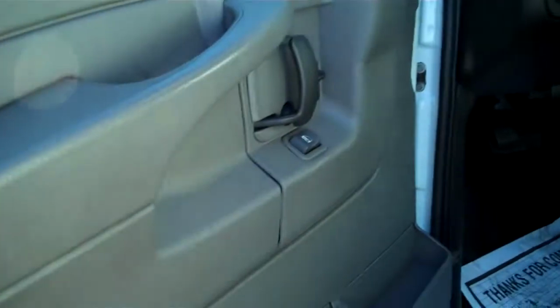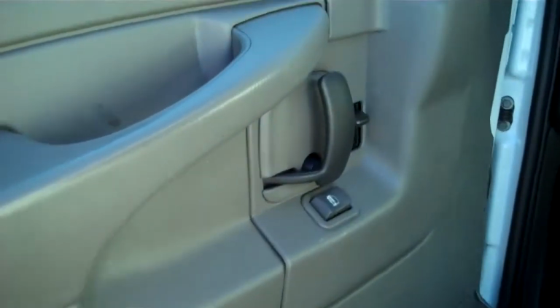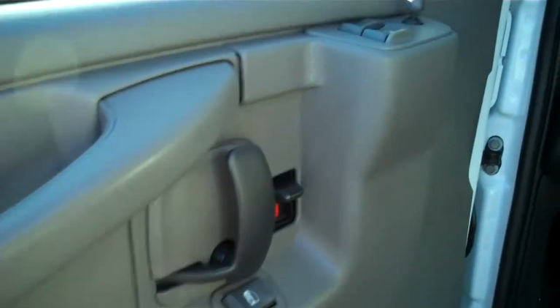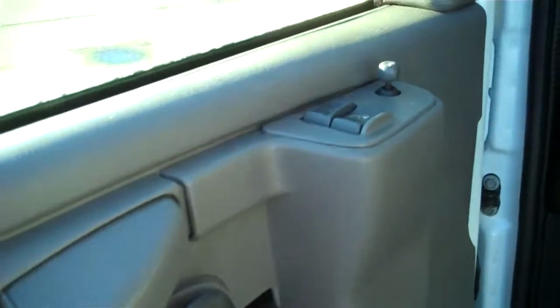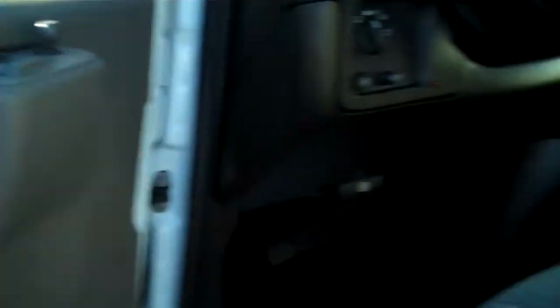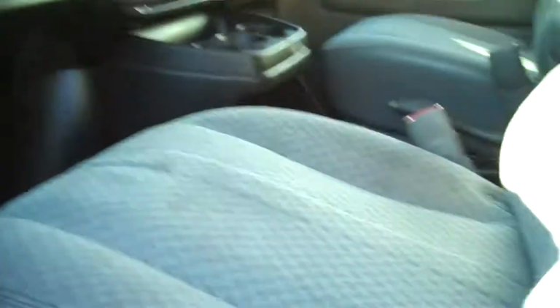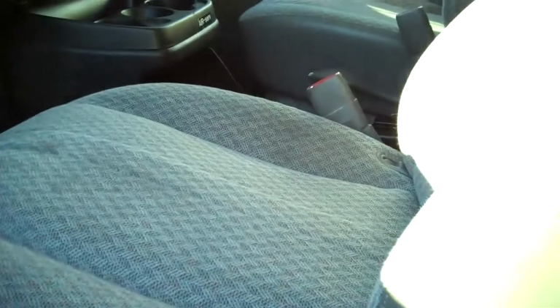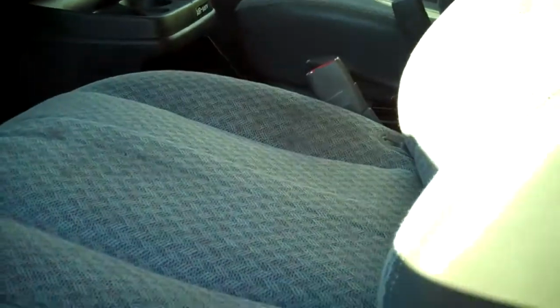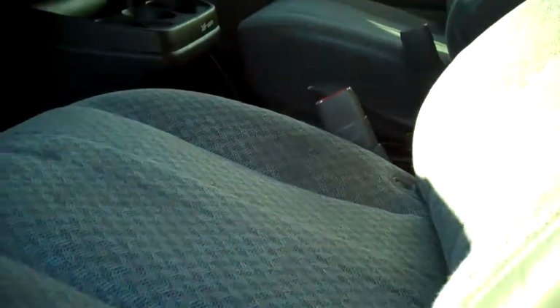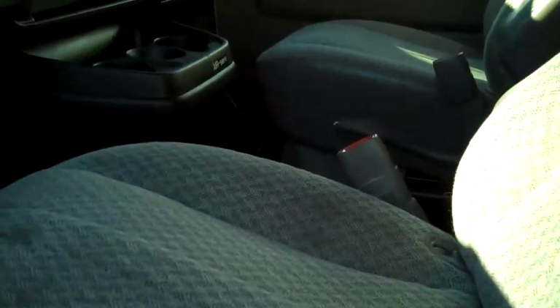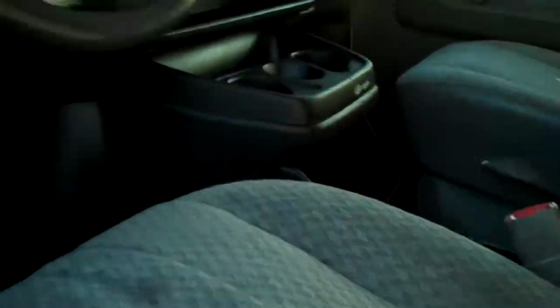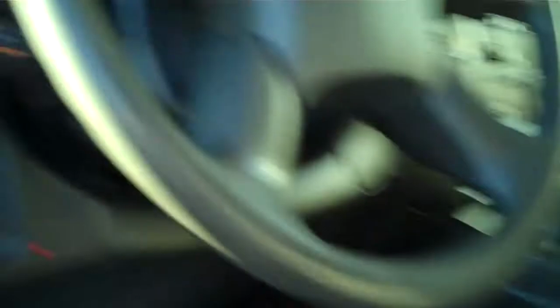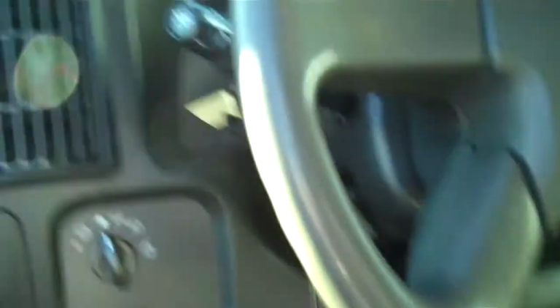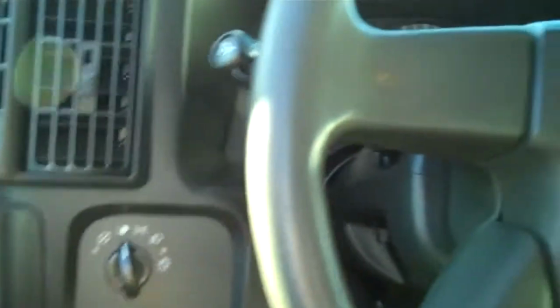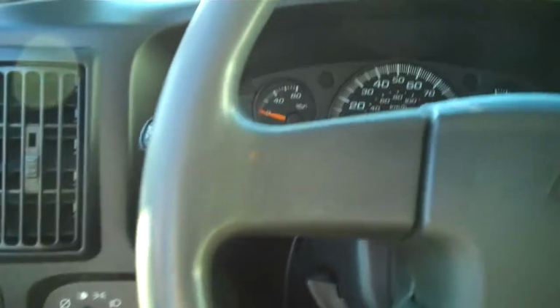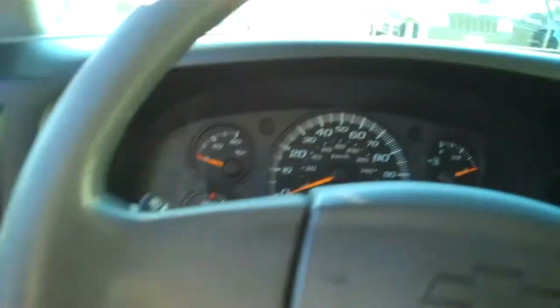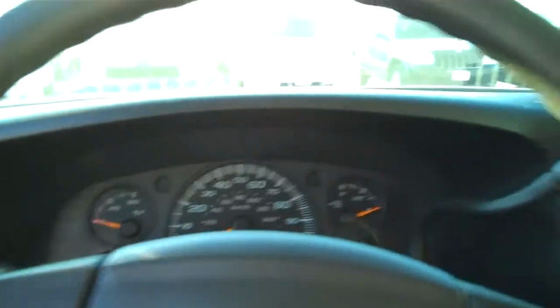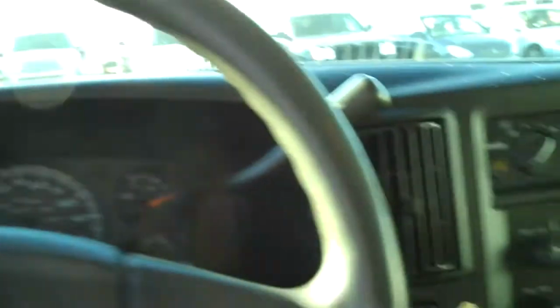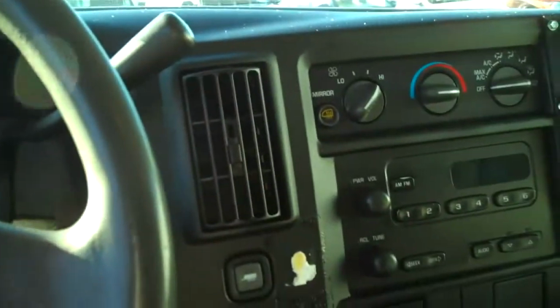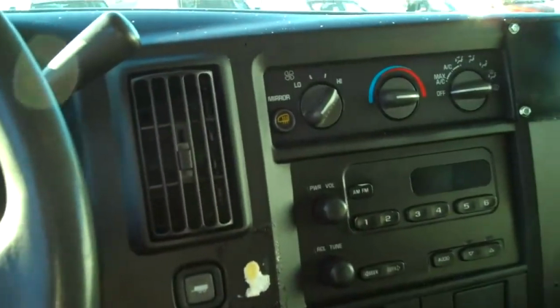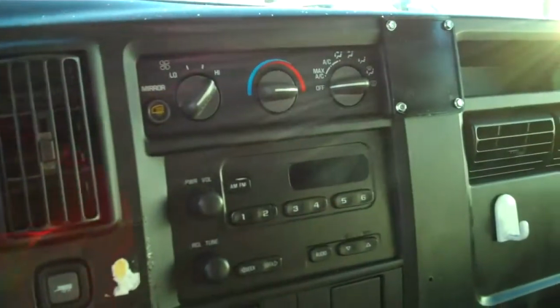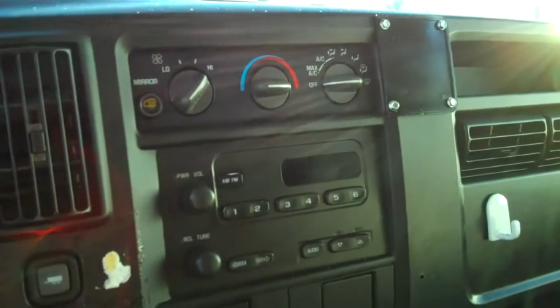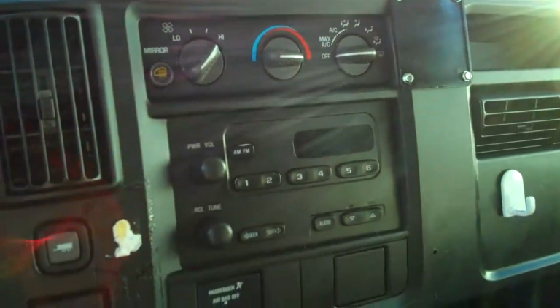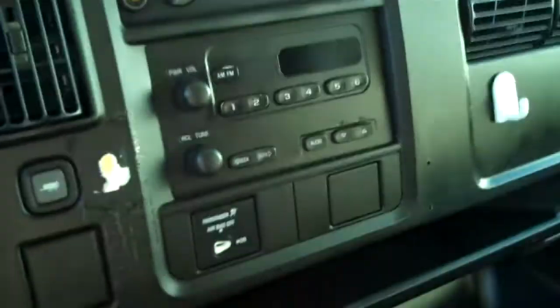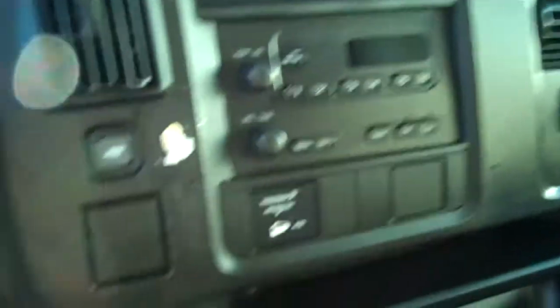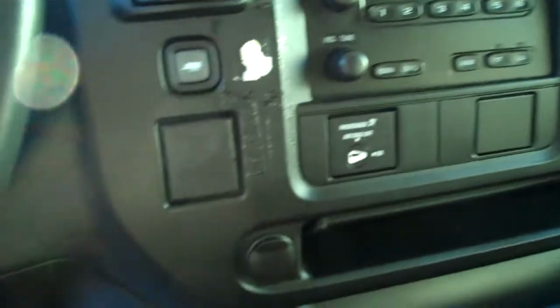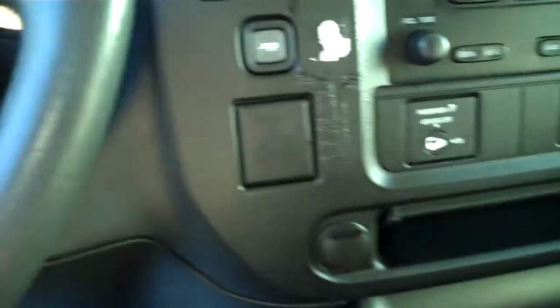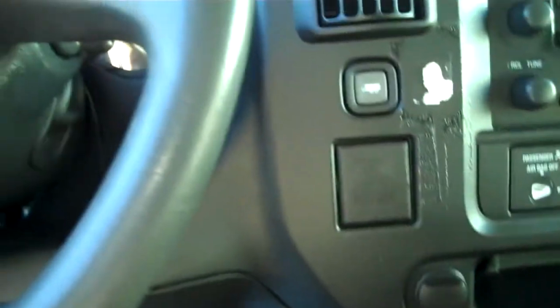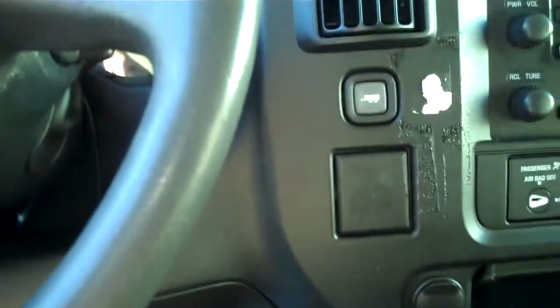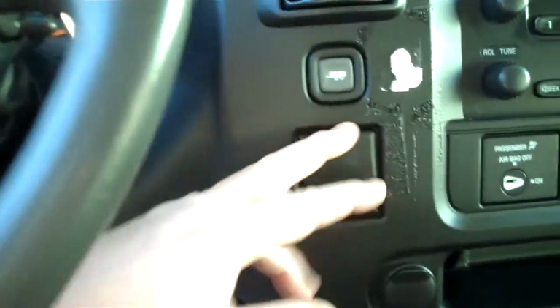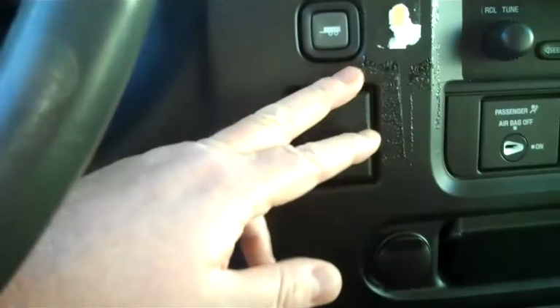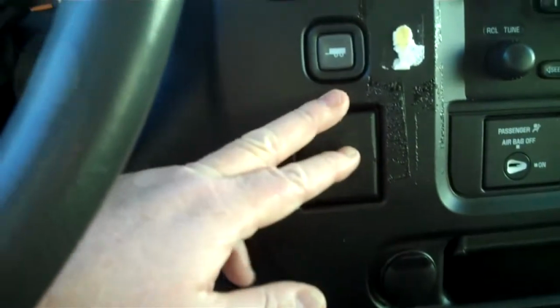Power locks, power windows, cloth tweed seats. Air conditioning, AM FM CD, airbag shut off. Tow haul feature.